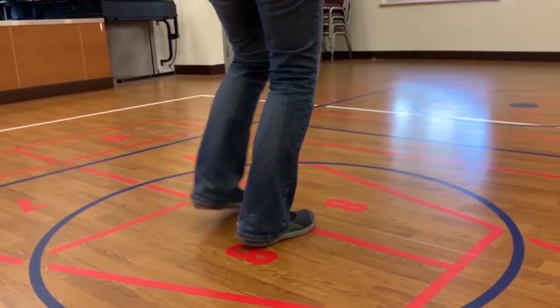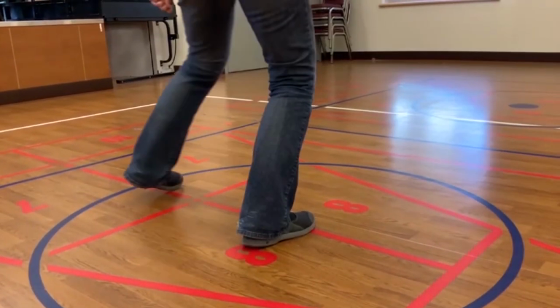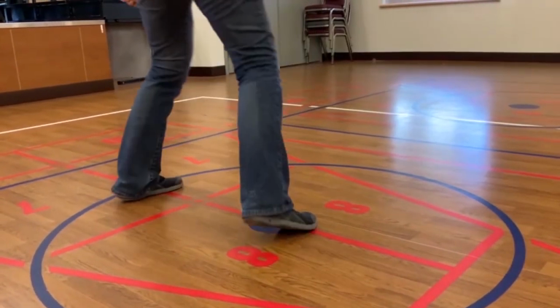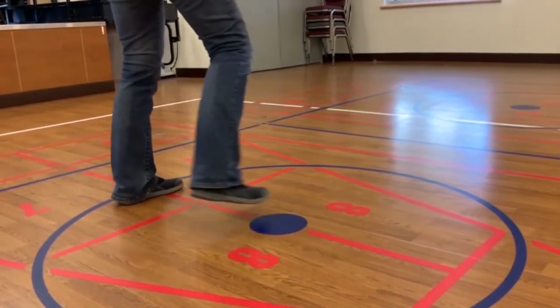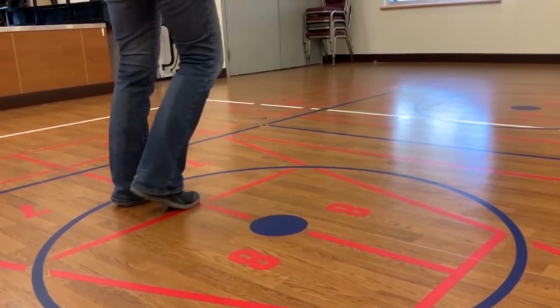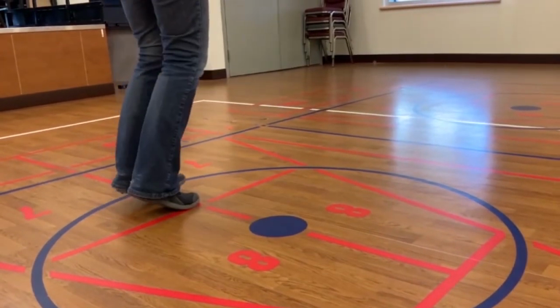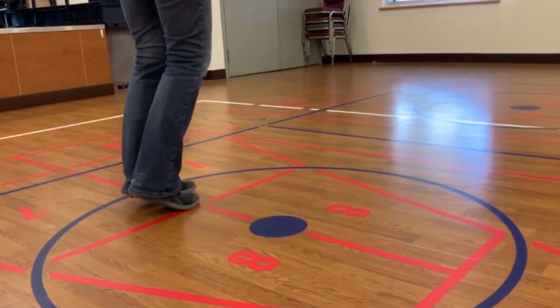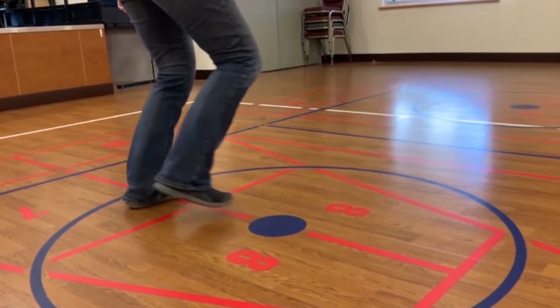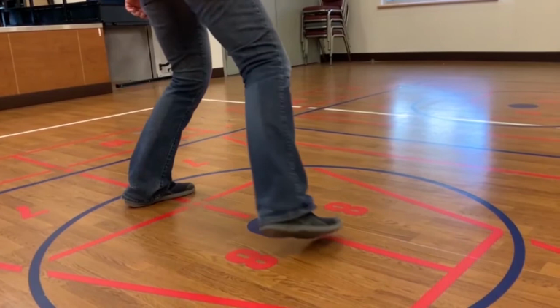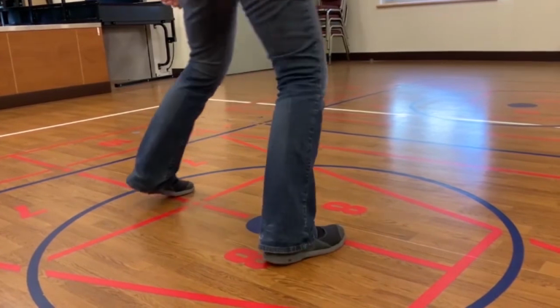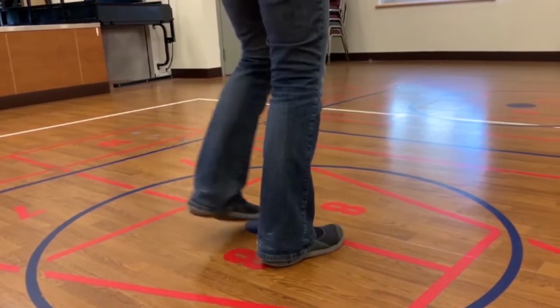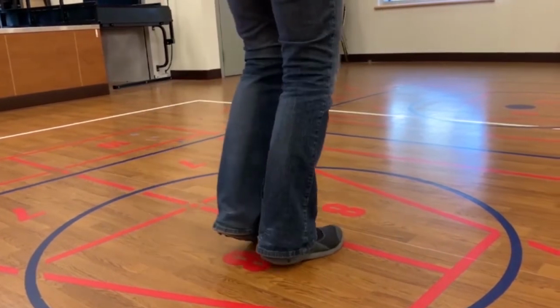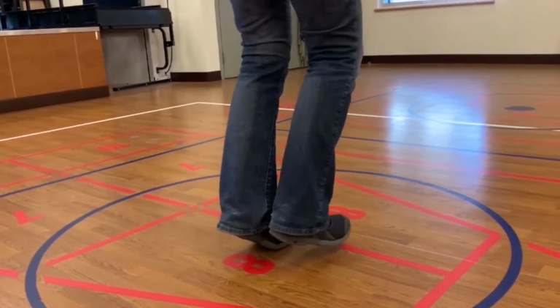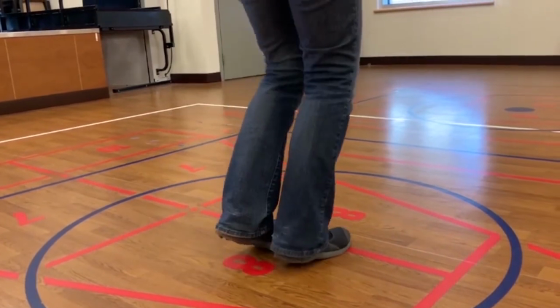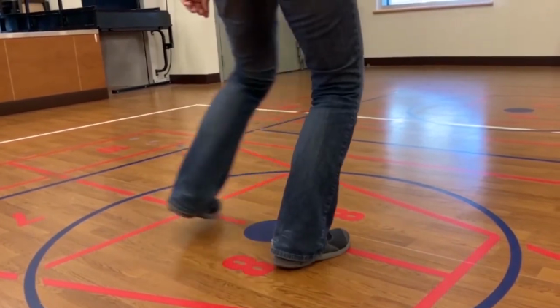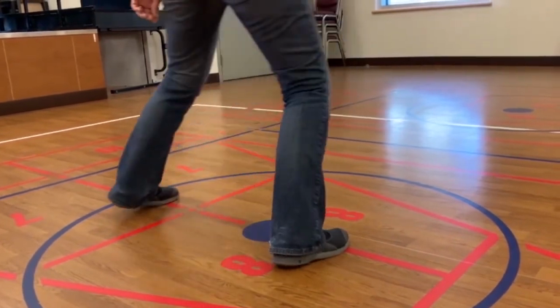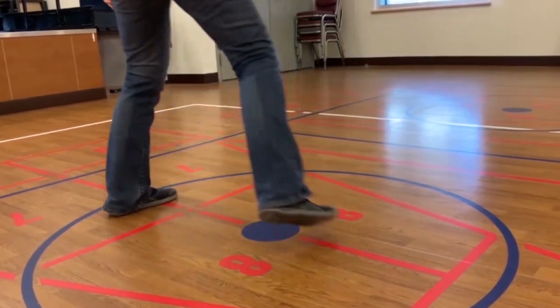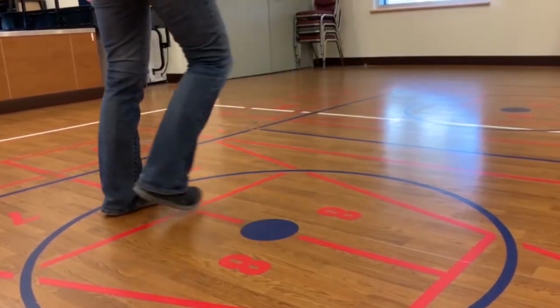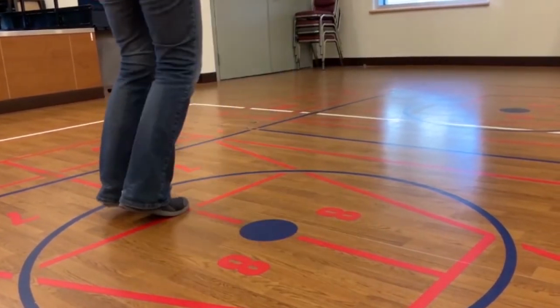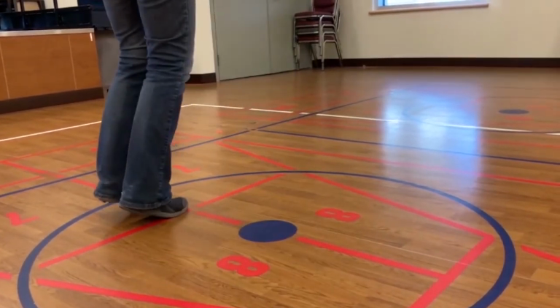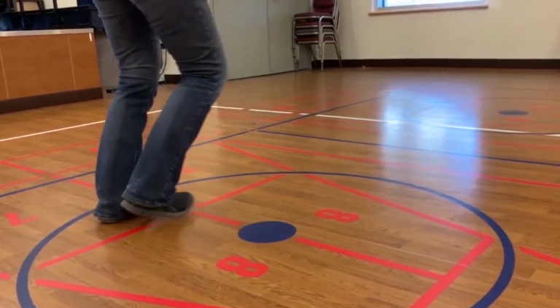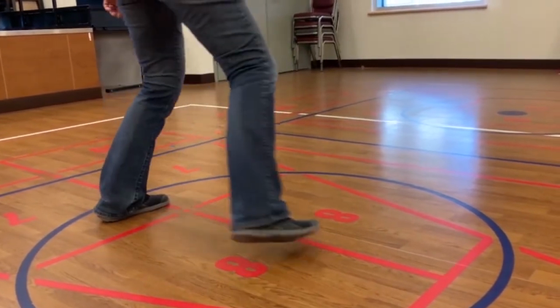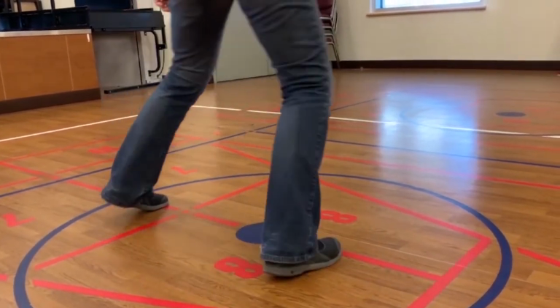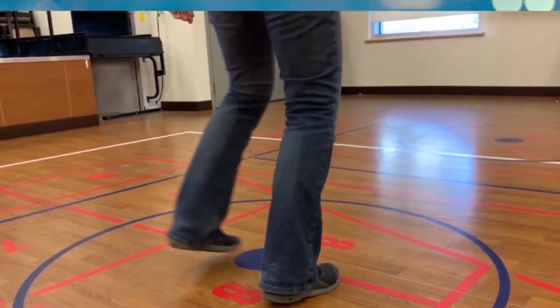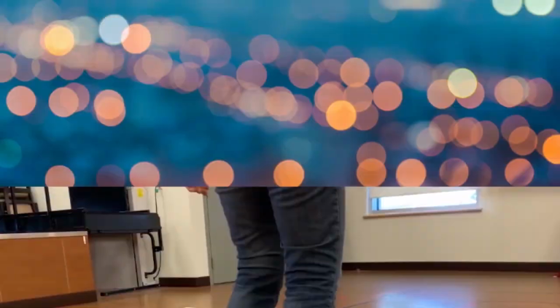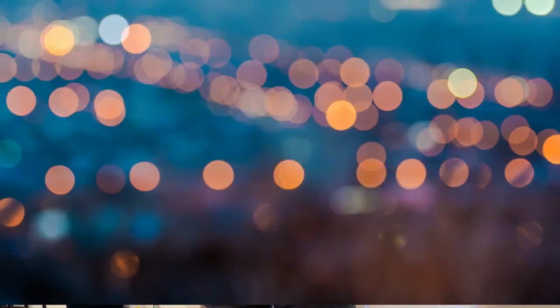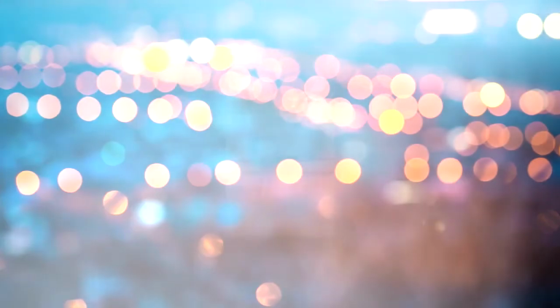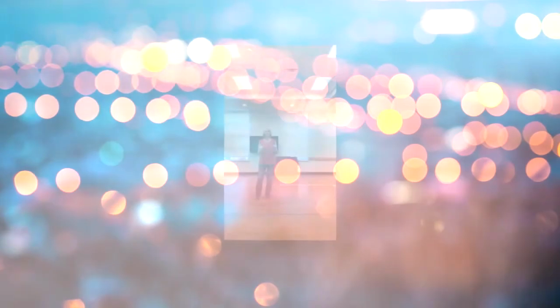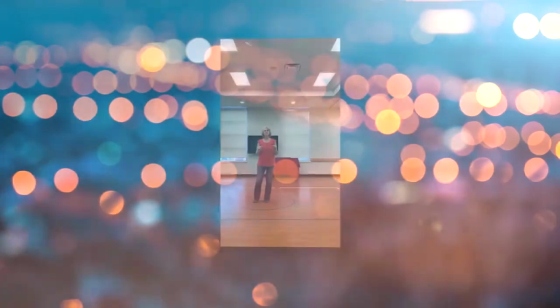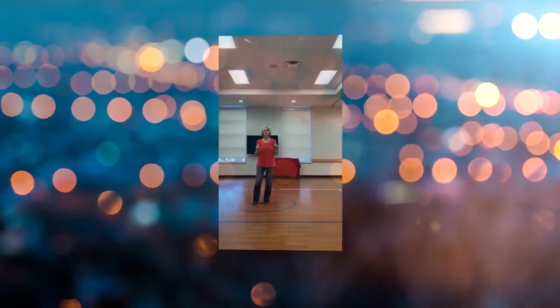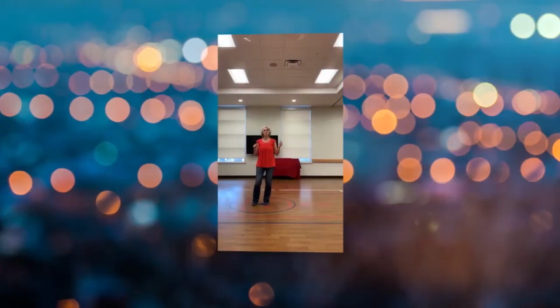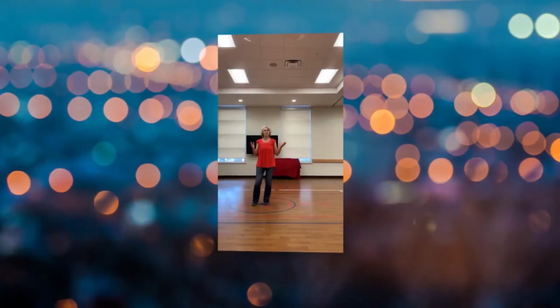Of course, you can also join me as I teach other individual line dances, or tune into the longer sessions which will include 10 to 15 line dances at a time.